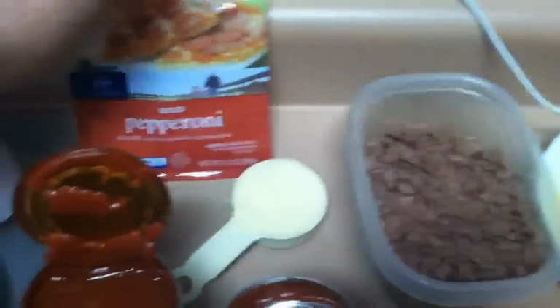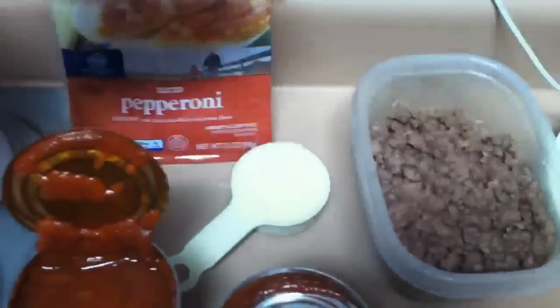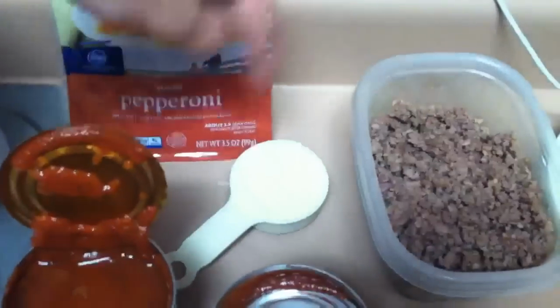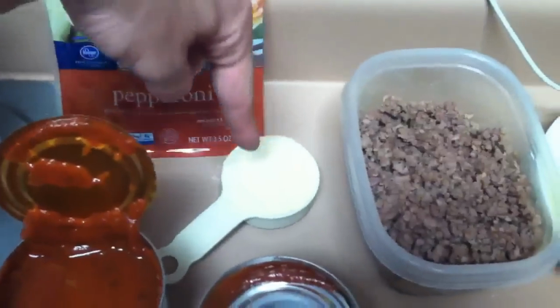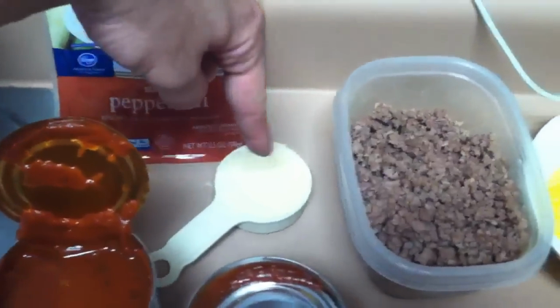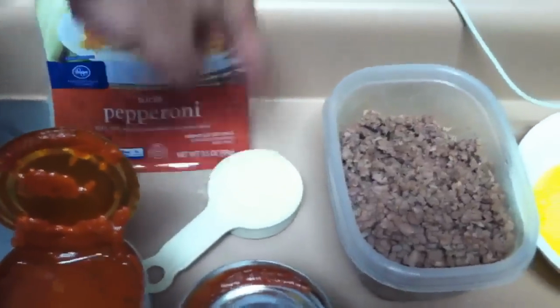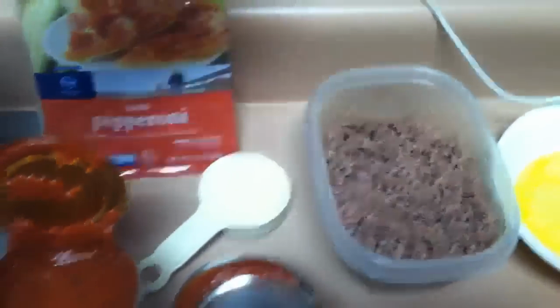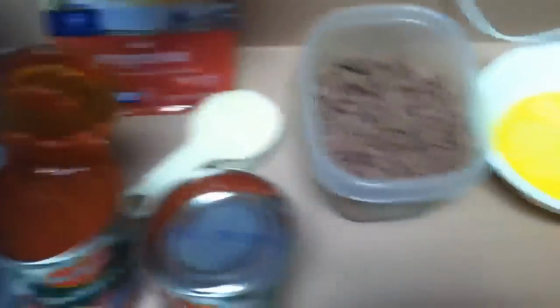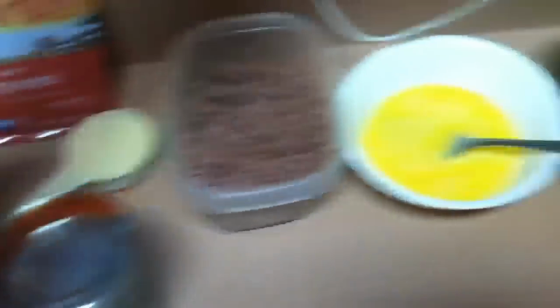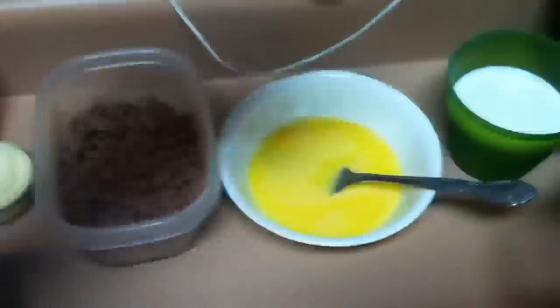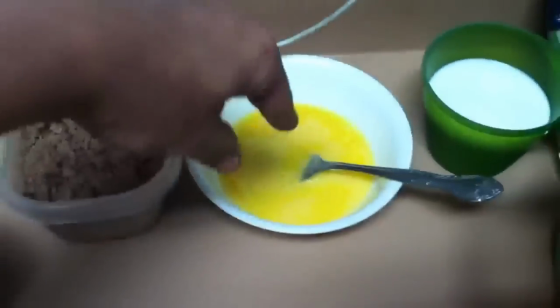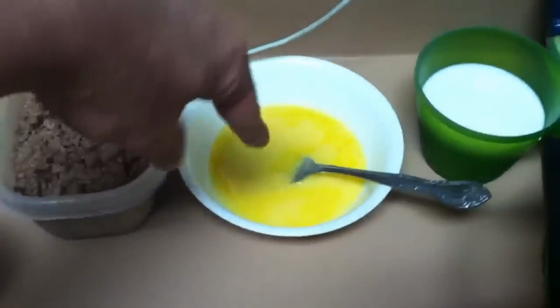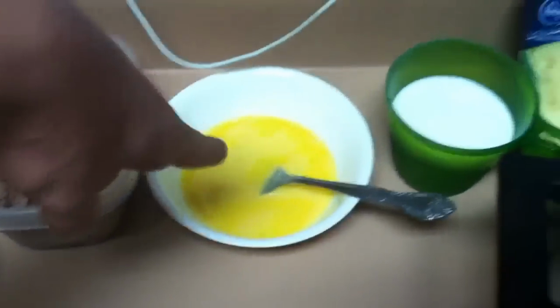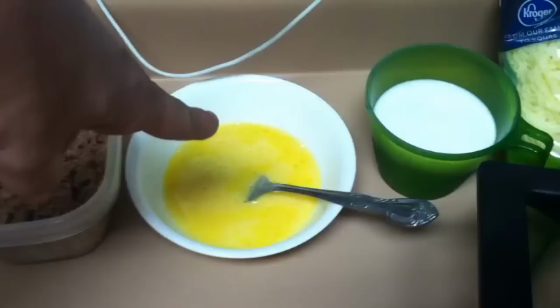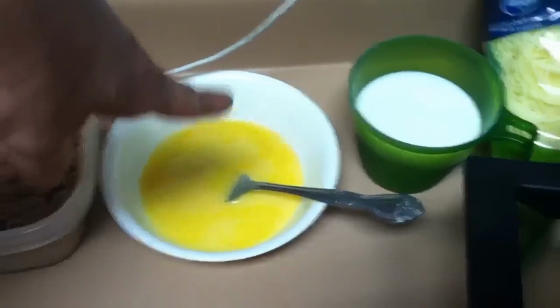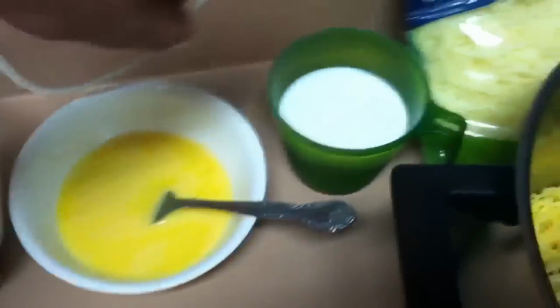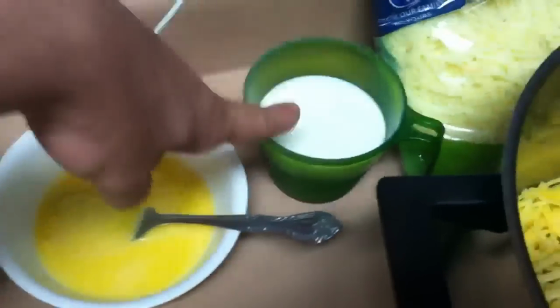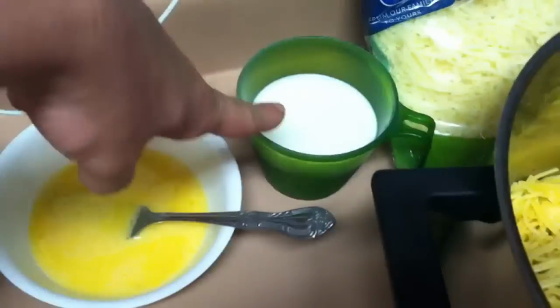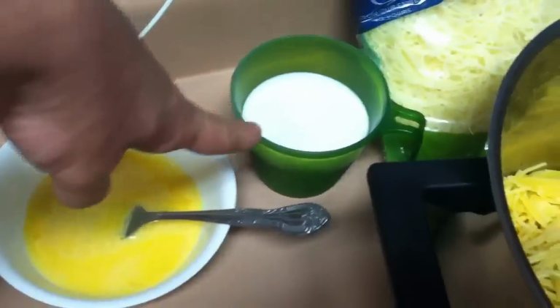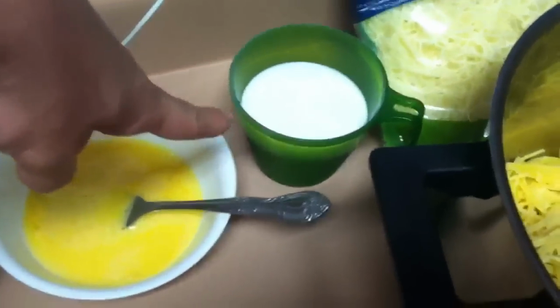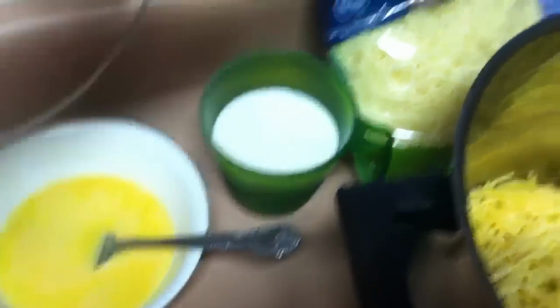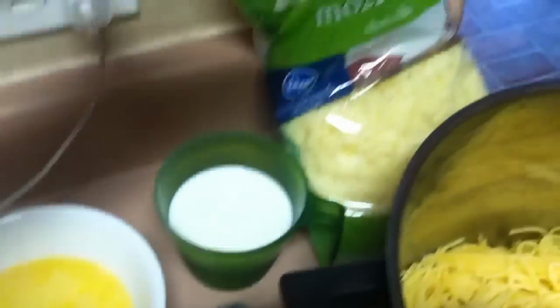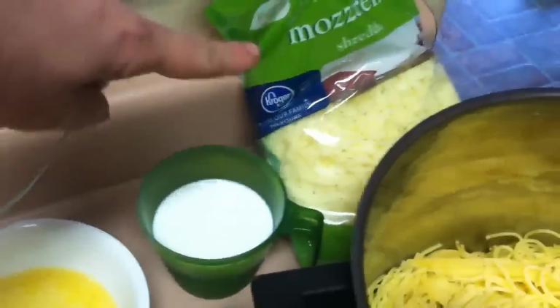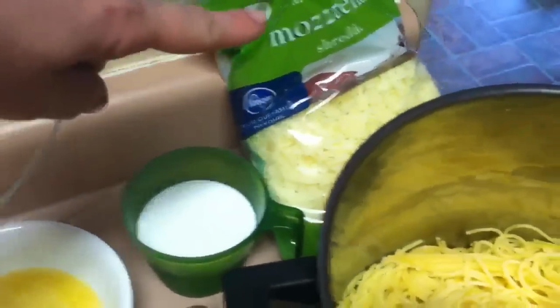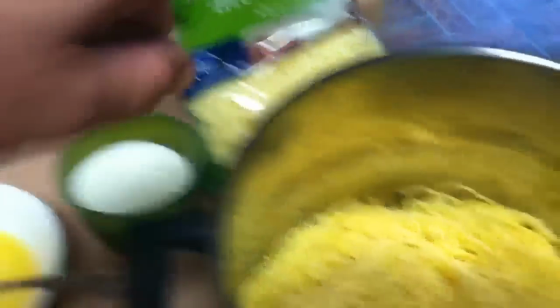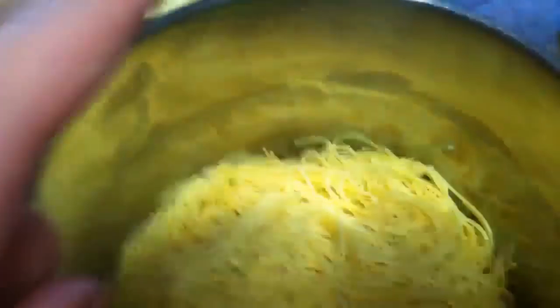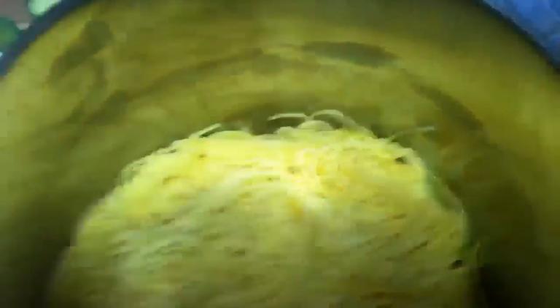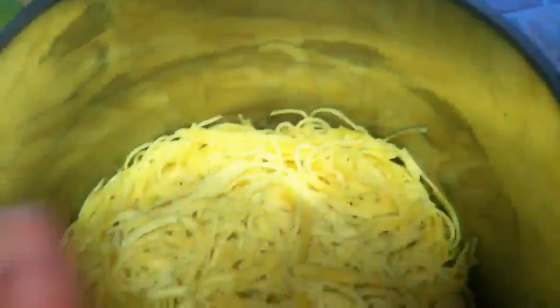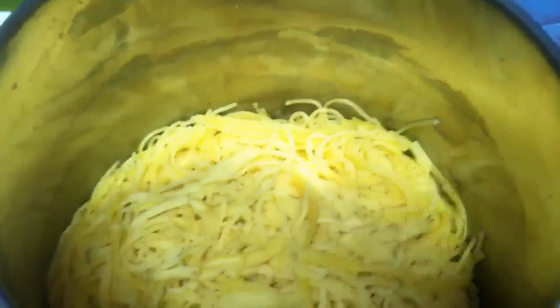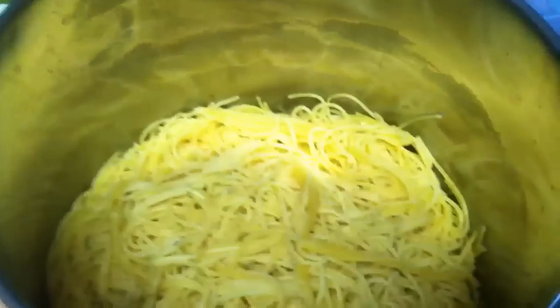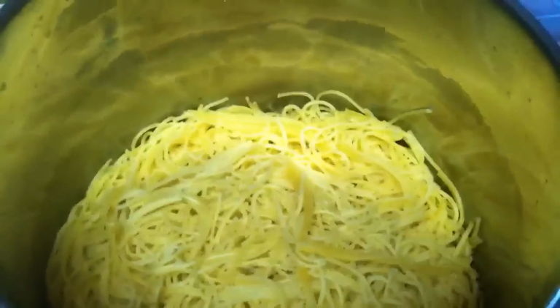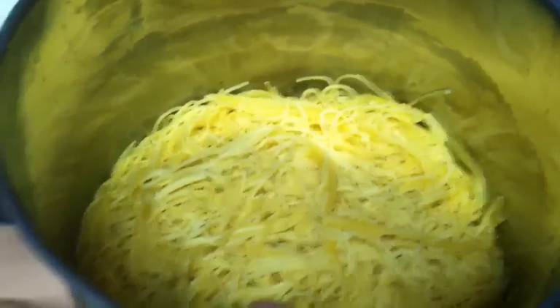A quarter cup of parmesan, two eggs beaten, three-fourths a cup of milk, mozzarella, and one pound of spaghetti.